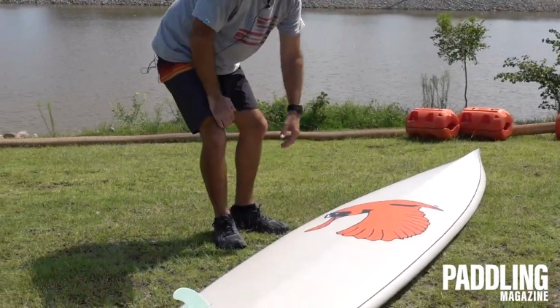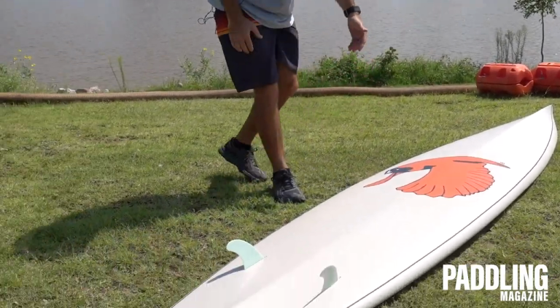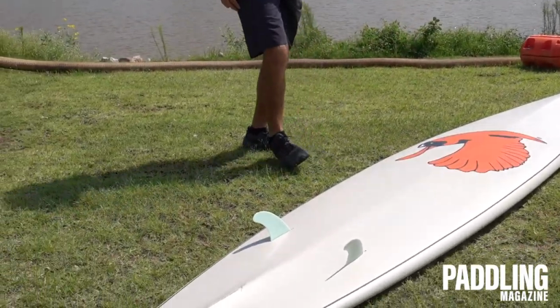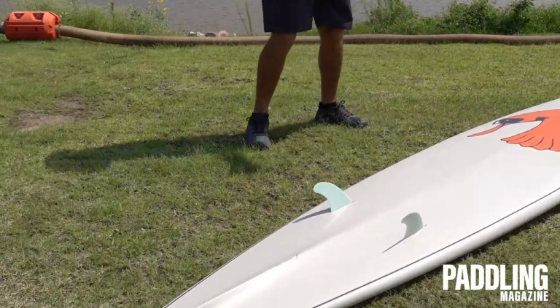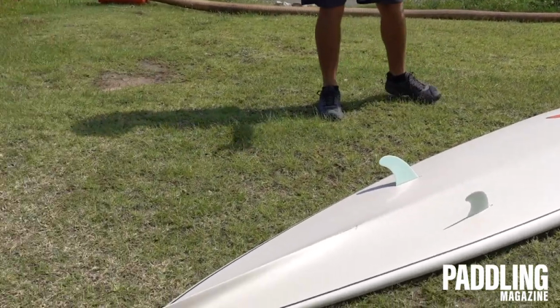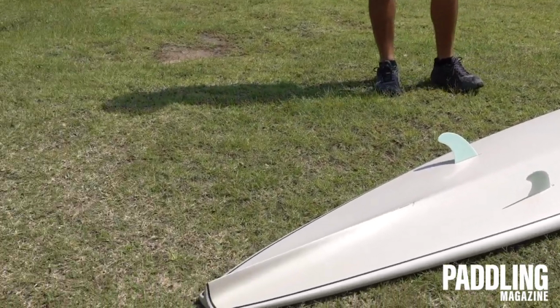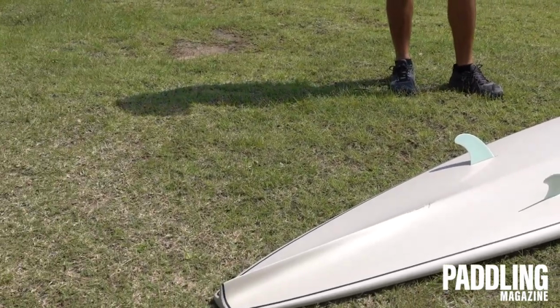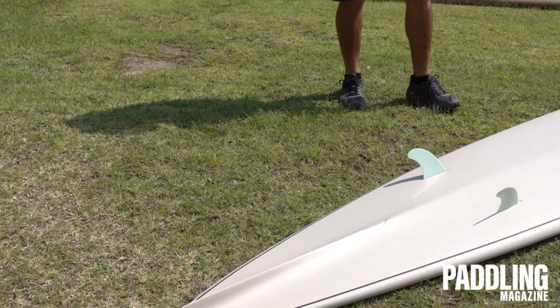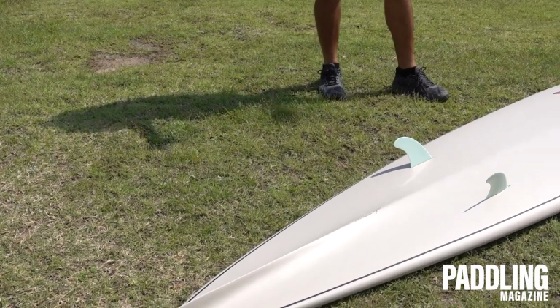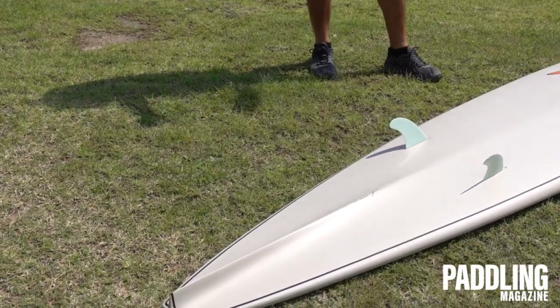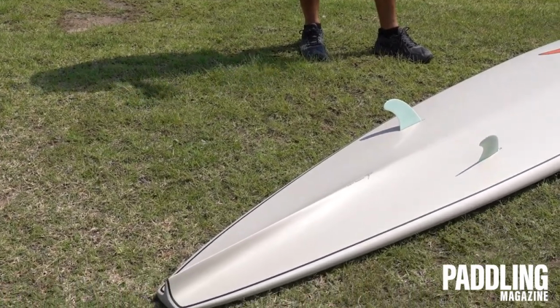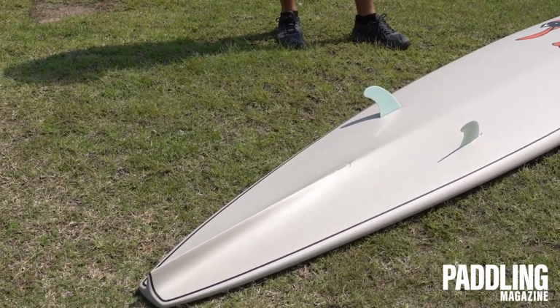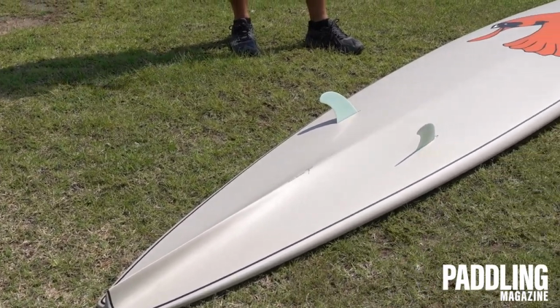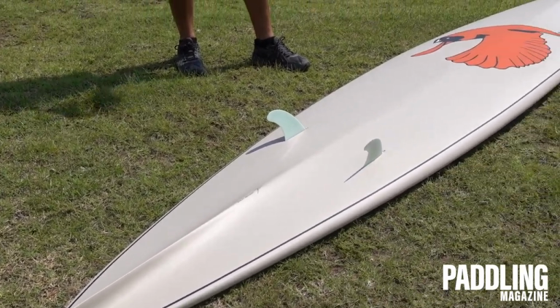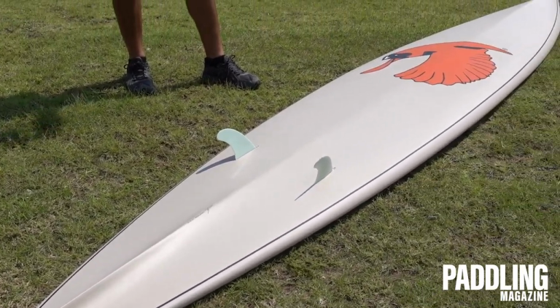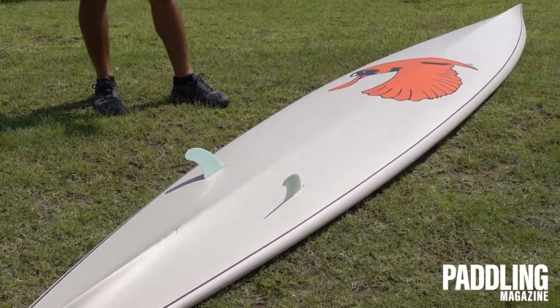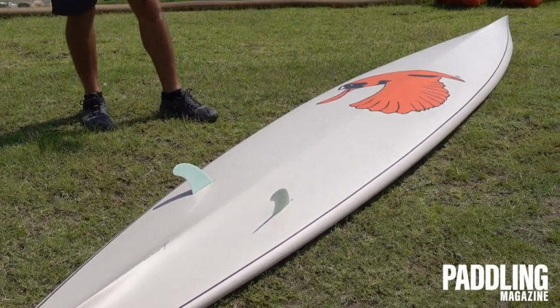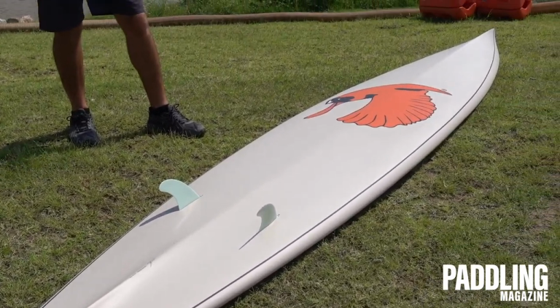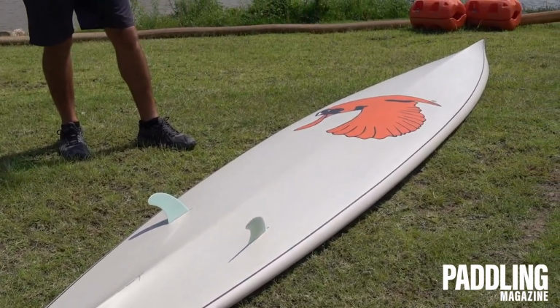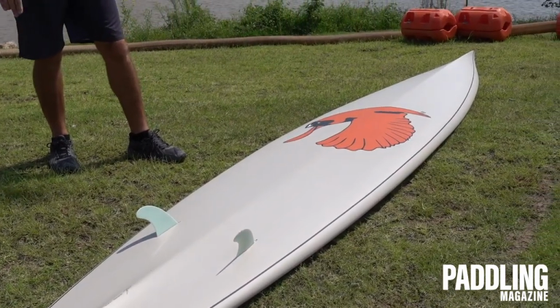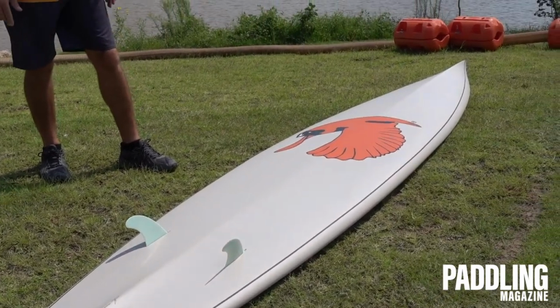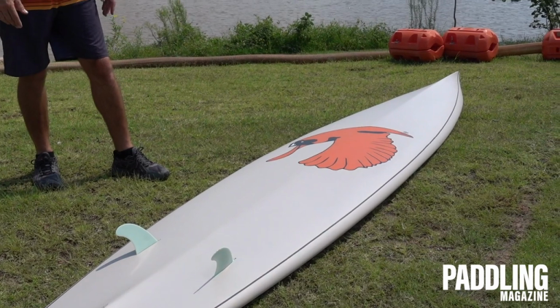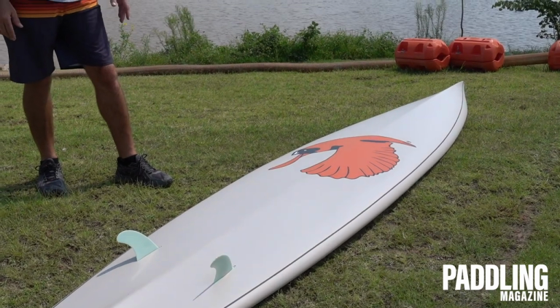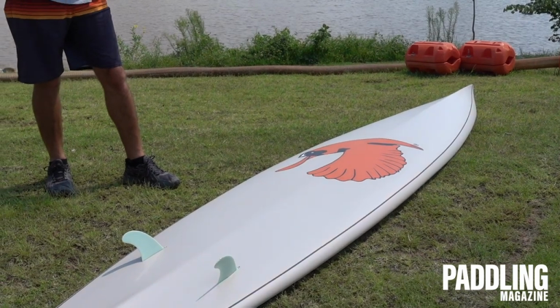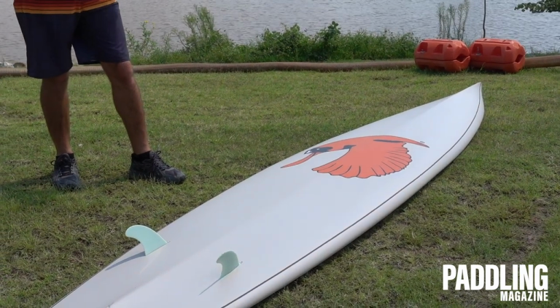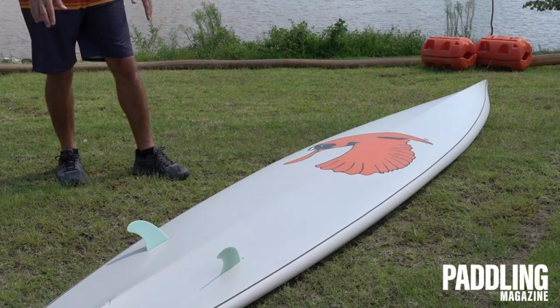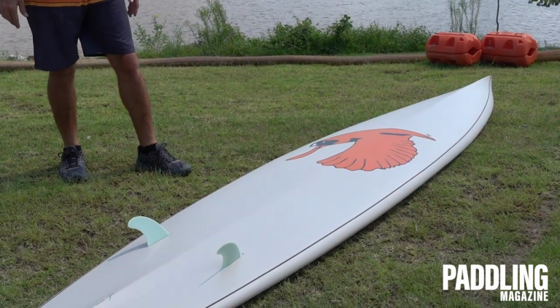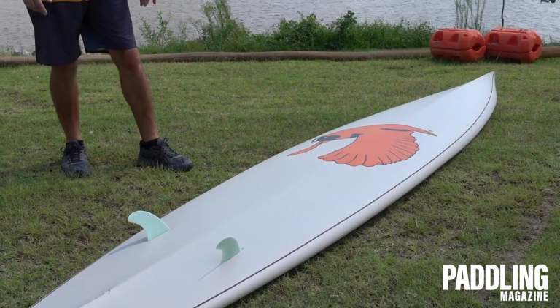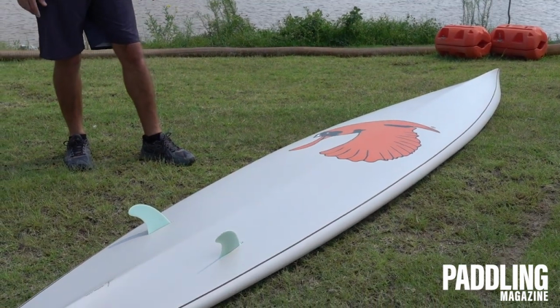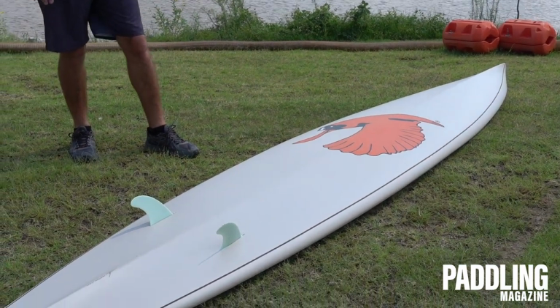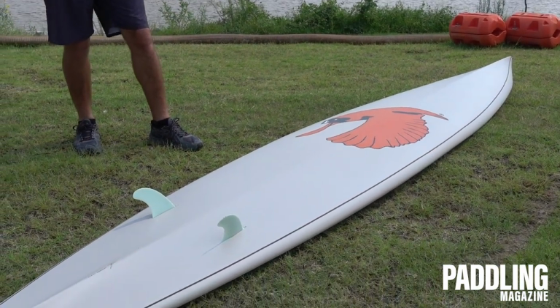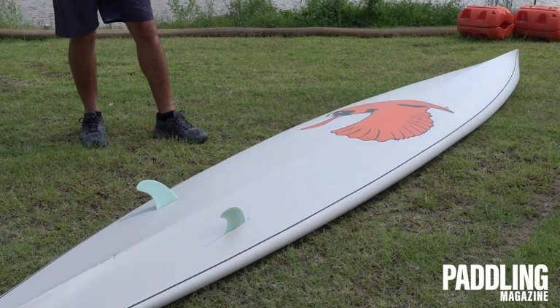It's got a wood stringer in there, which is really important. This is a really slicey, thin board, and that keeps it to no bounce — this thing just cuts through the water. There's no bouncing up and down, no flex nose to tail.